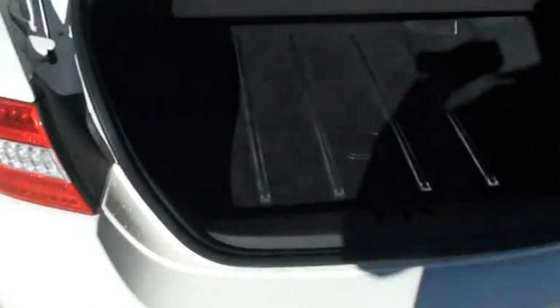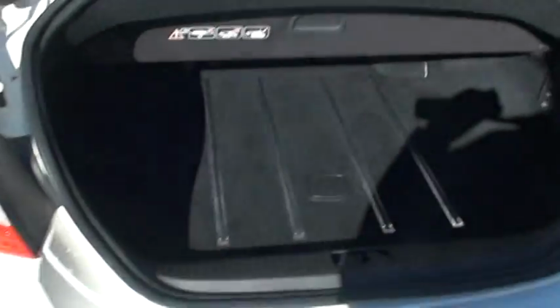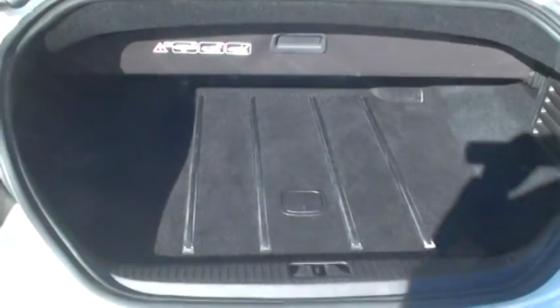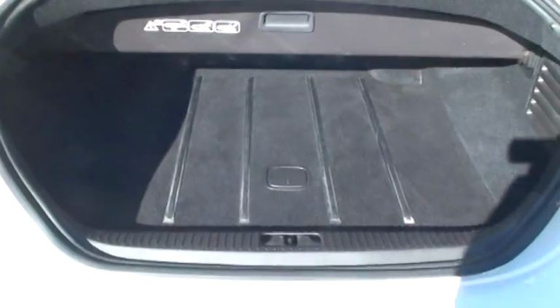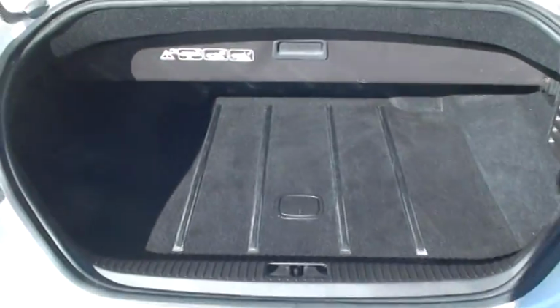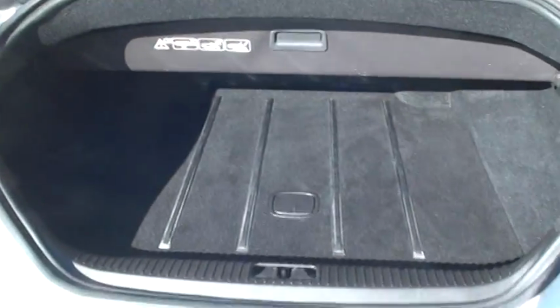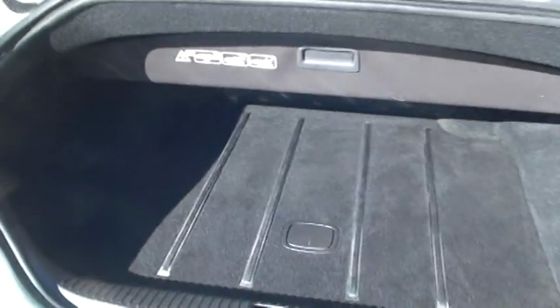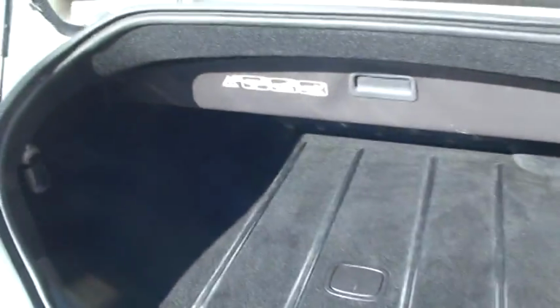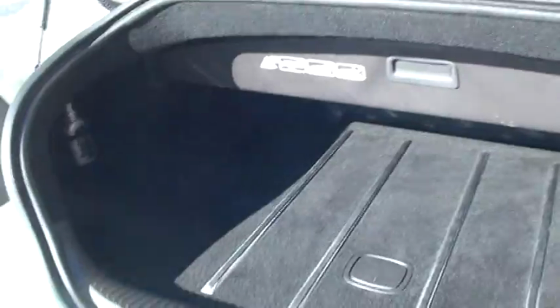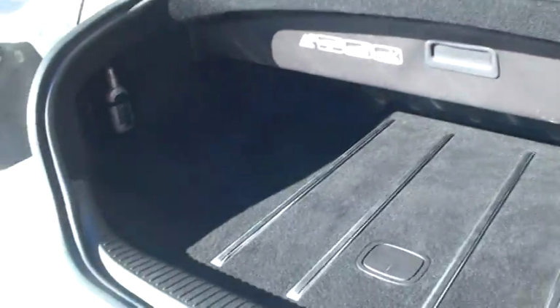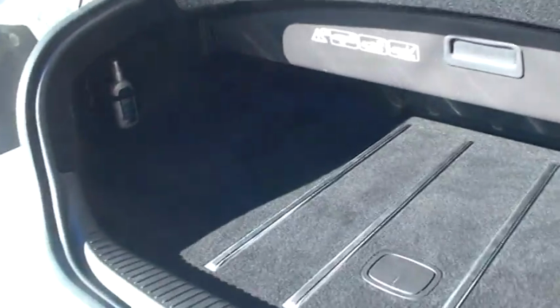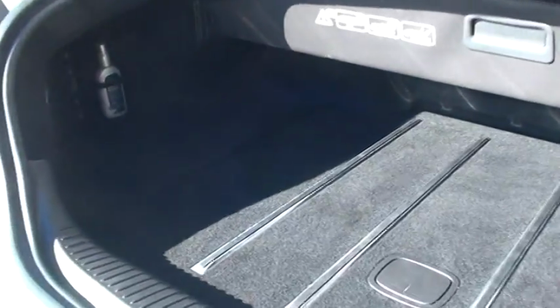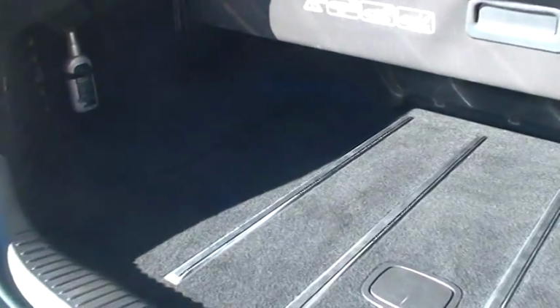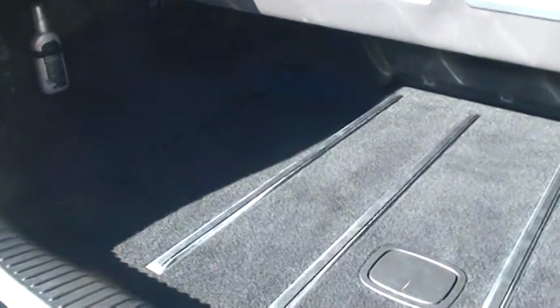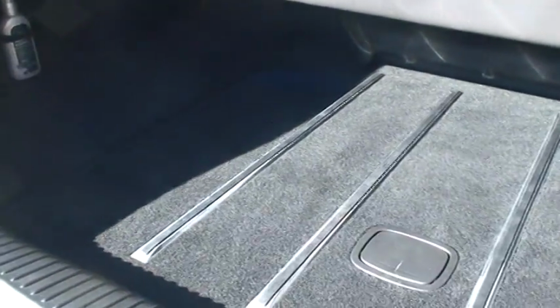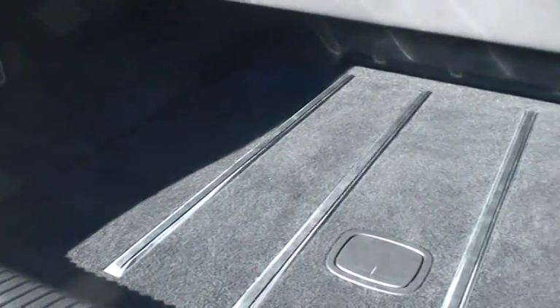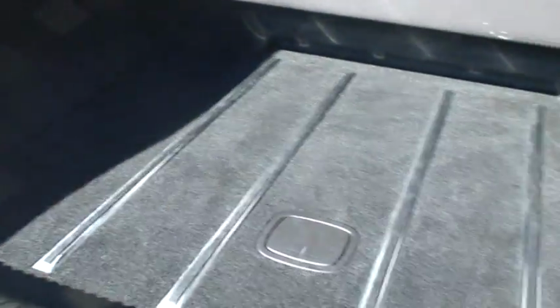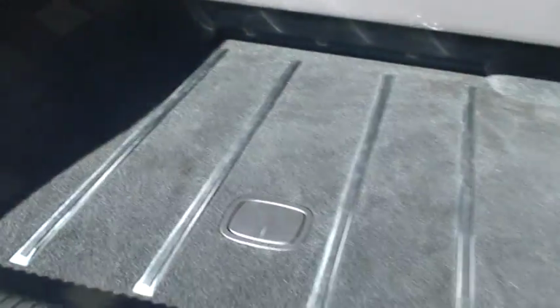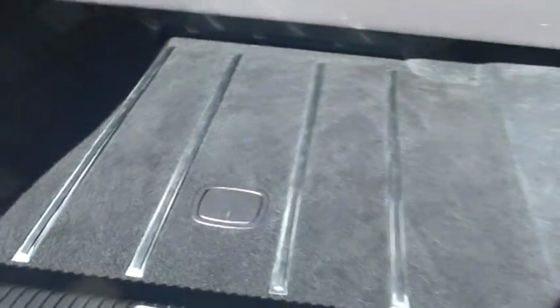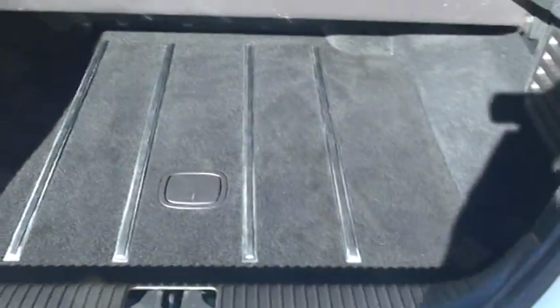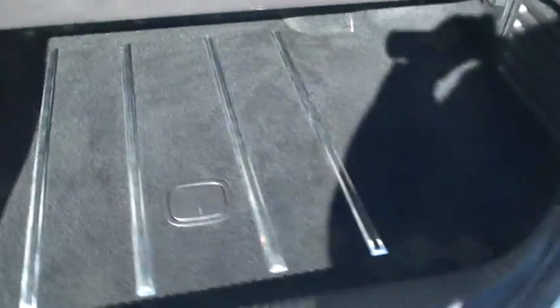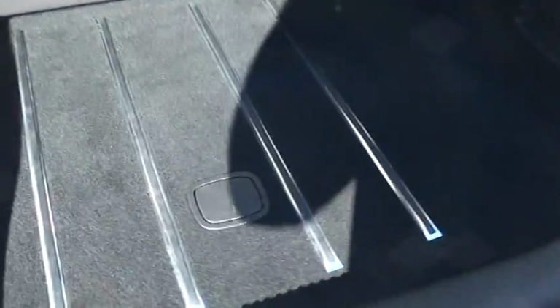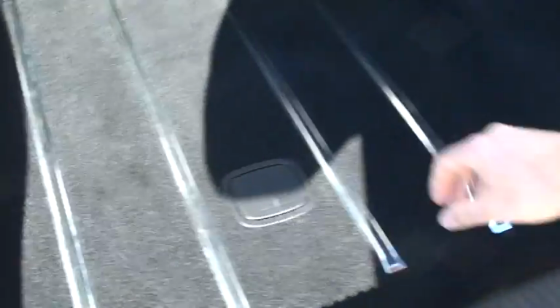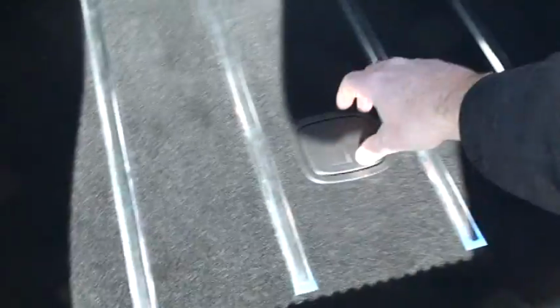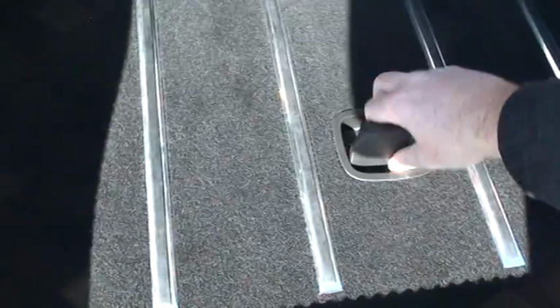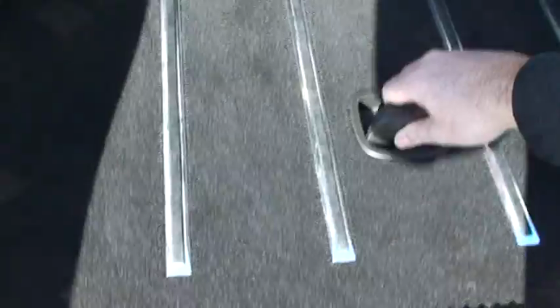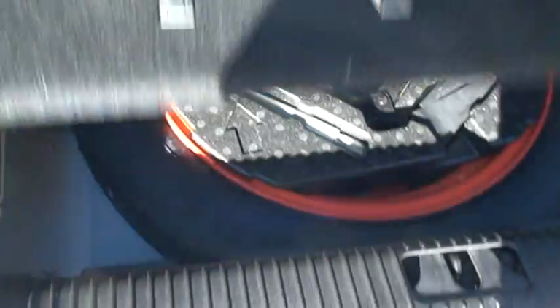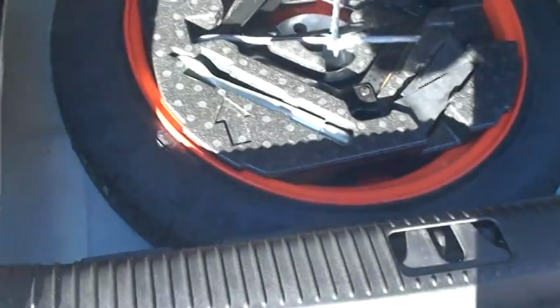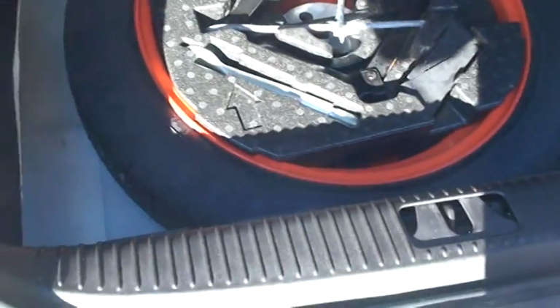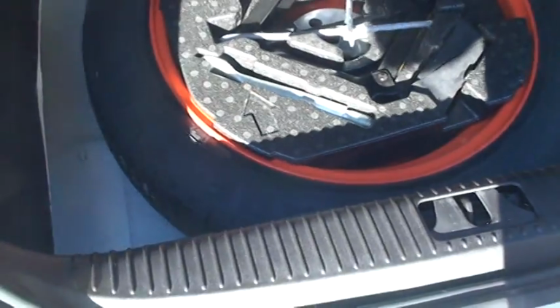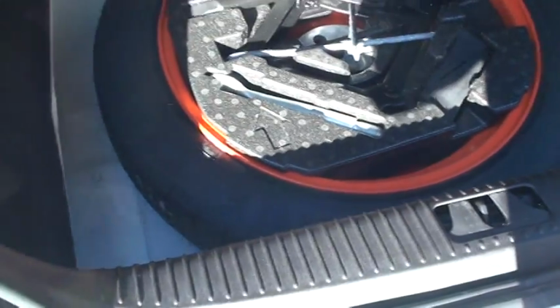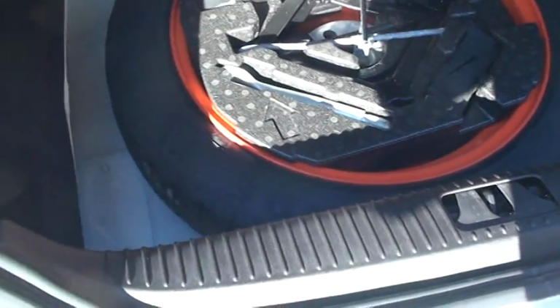With the top down, it's not bad — it does still have trunk space. There's your spare.